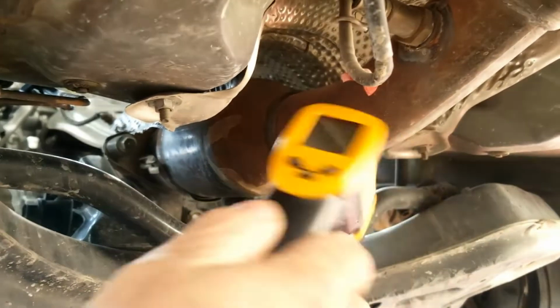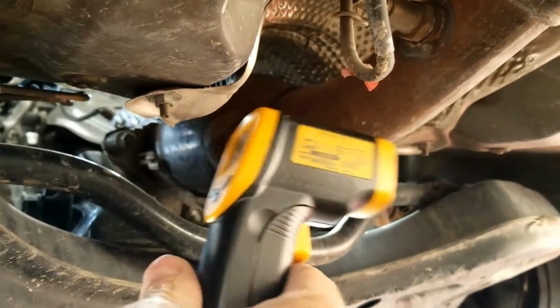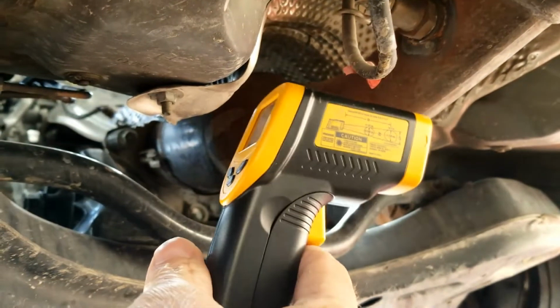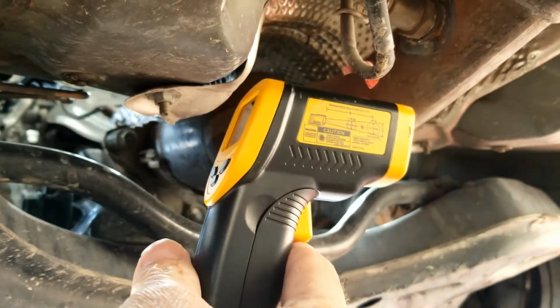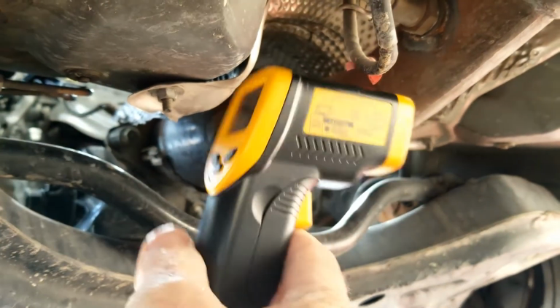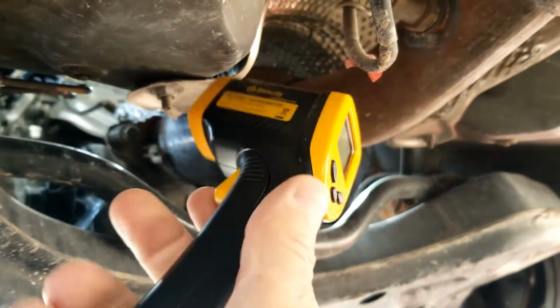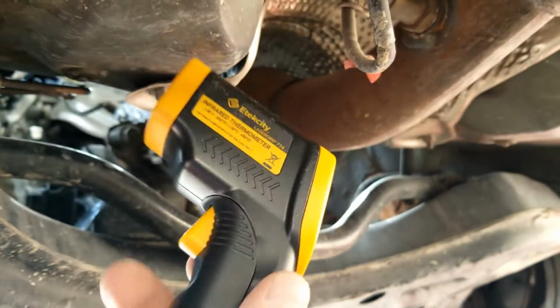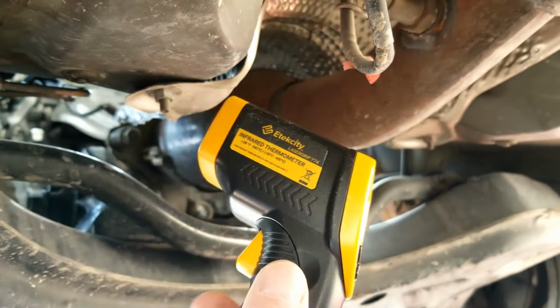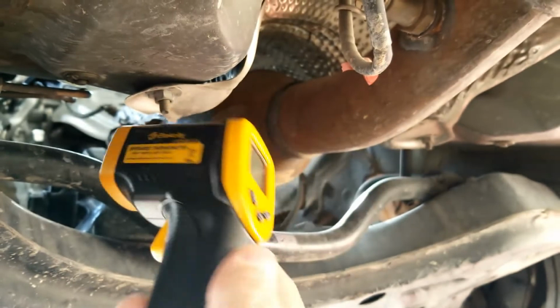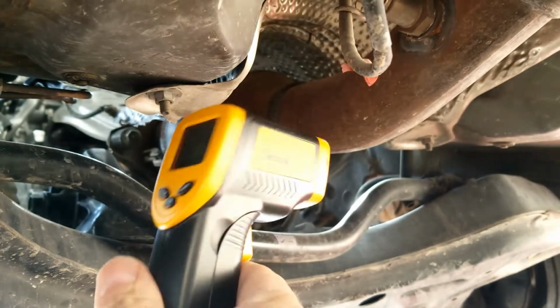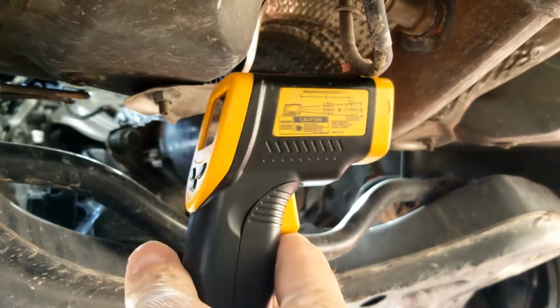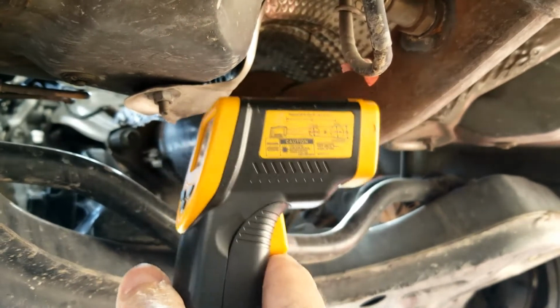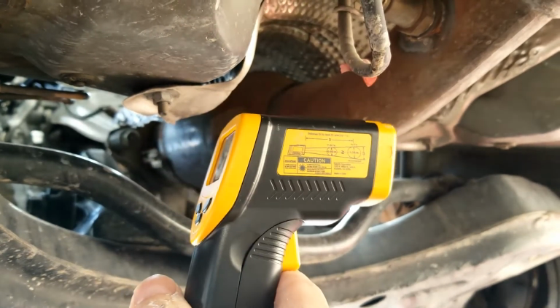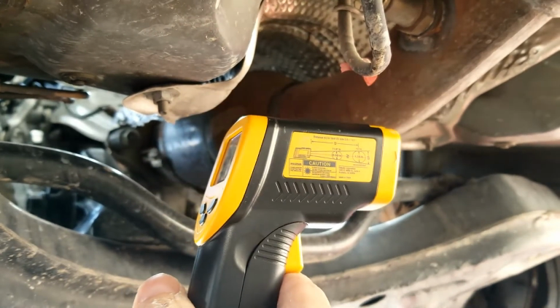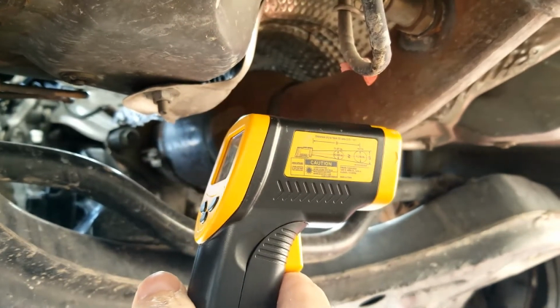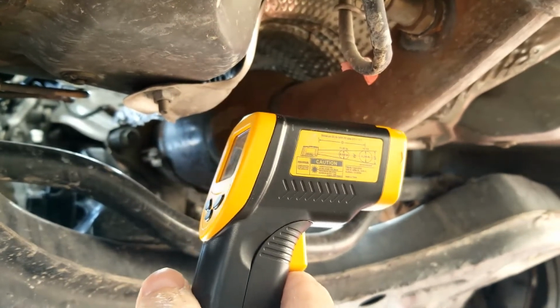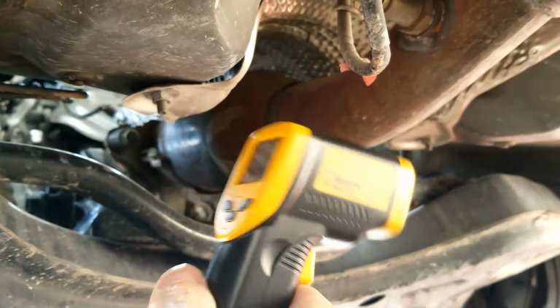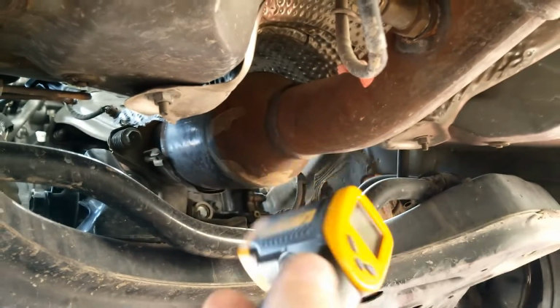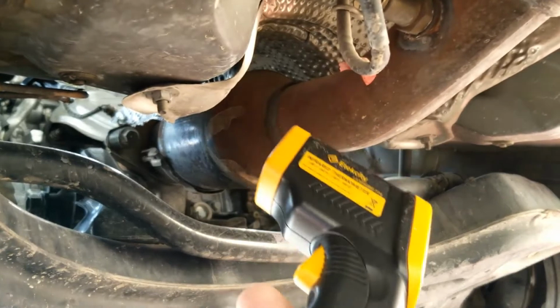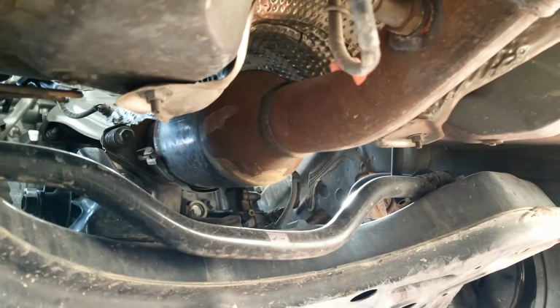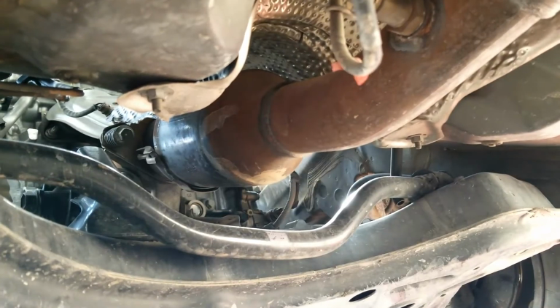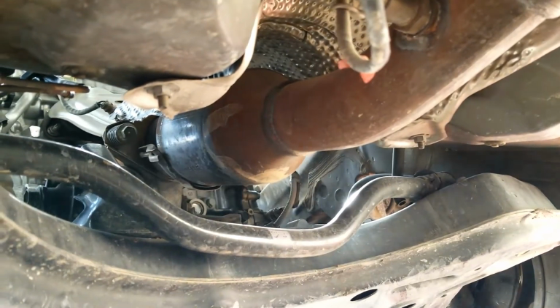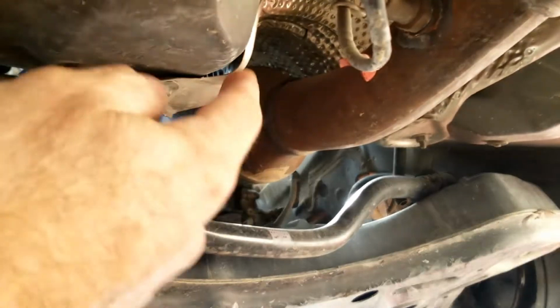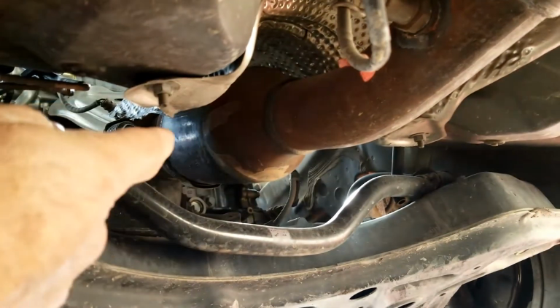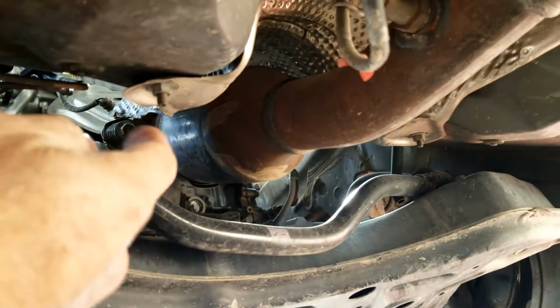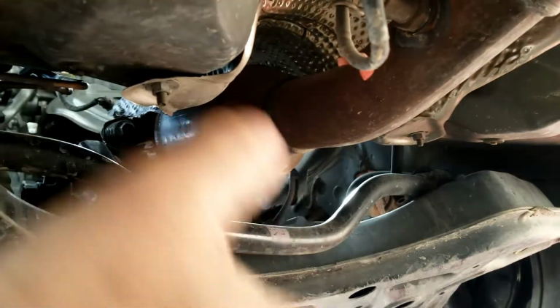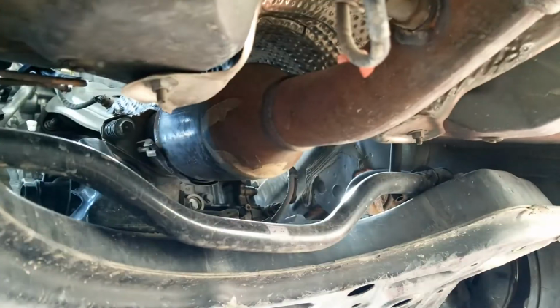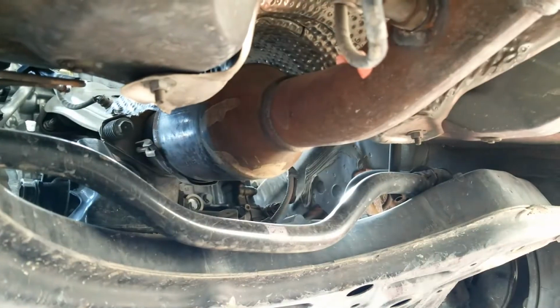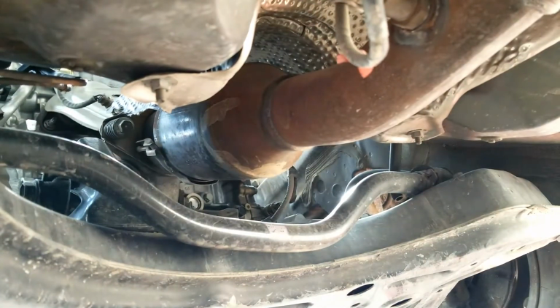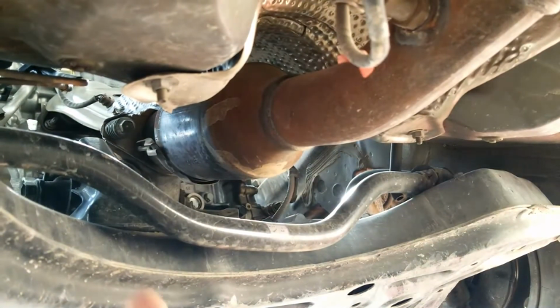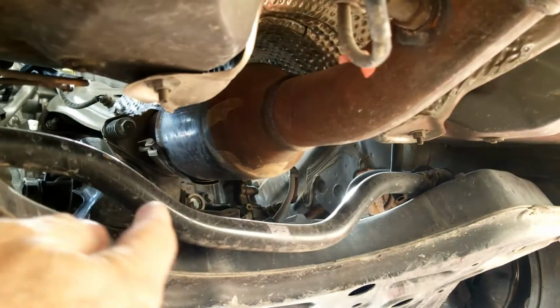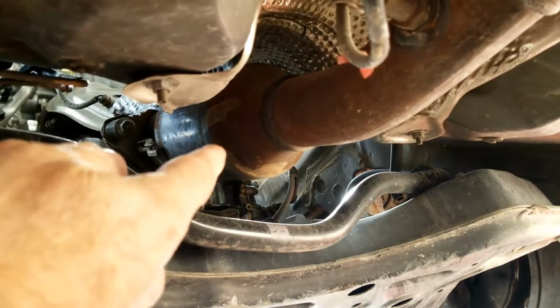To do this, you use a low-cost infrared temperature gun. These are less than $20 — I got this one for about $17 on Amazon. I'll put a link down below if you need one. We're going to let the vehicle warm up for at least 15, probably 20 minutes to let the catalytic converter get real hot.